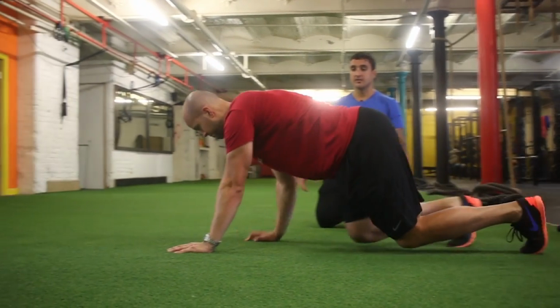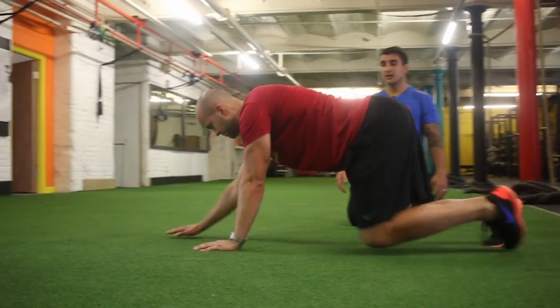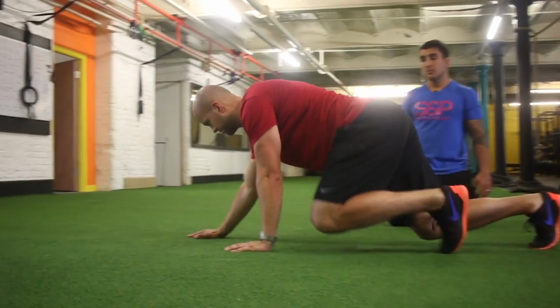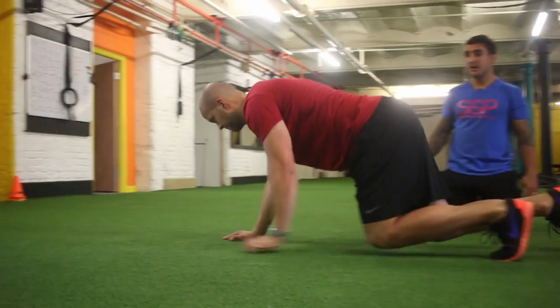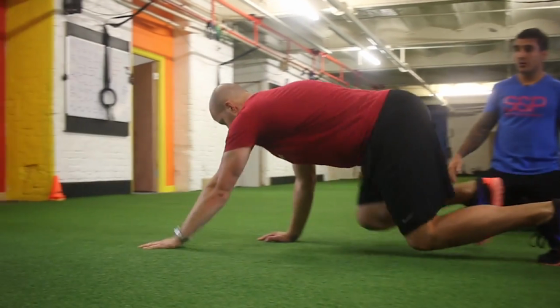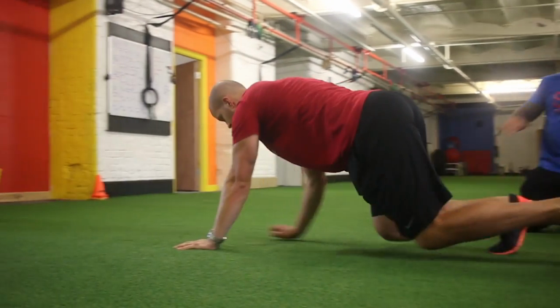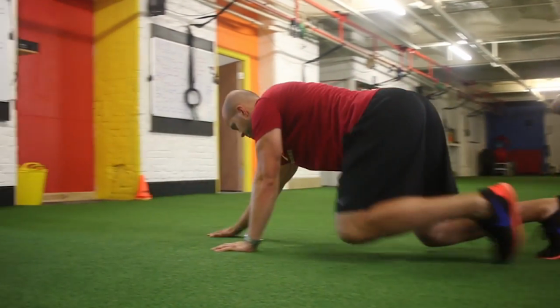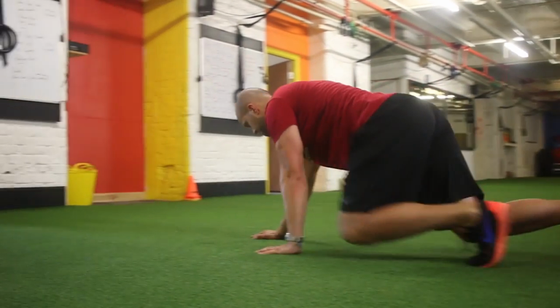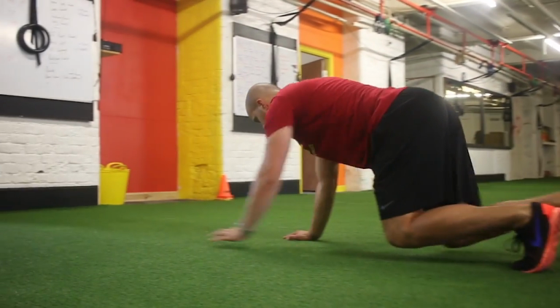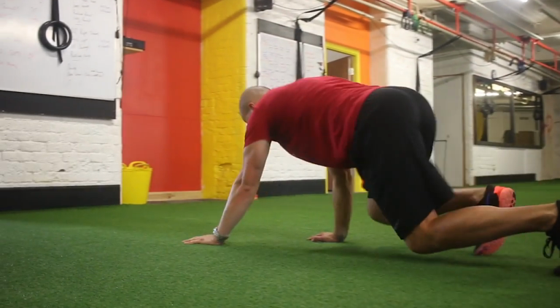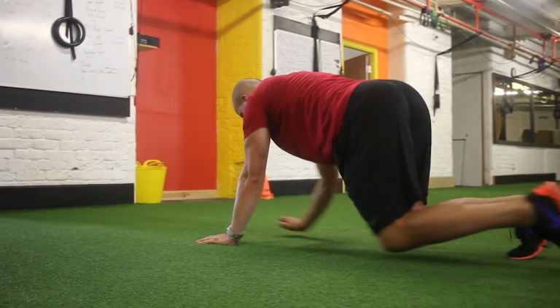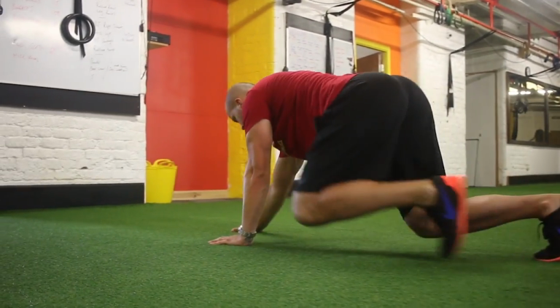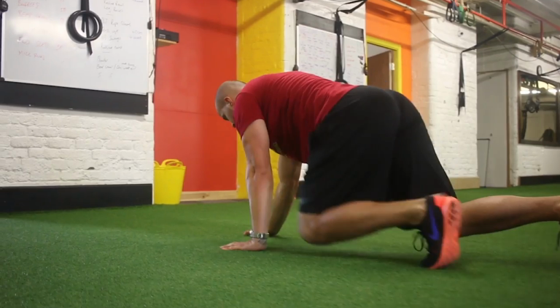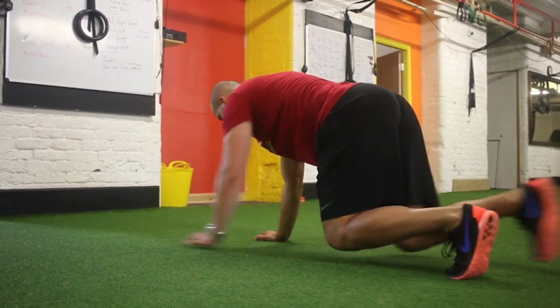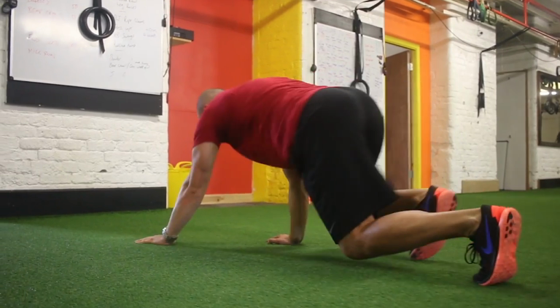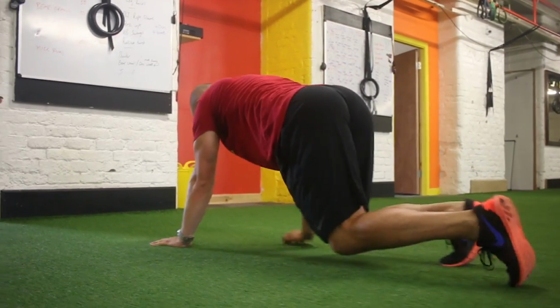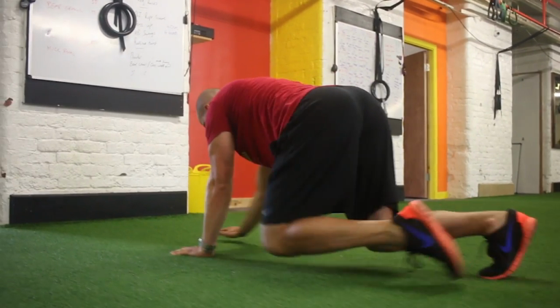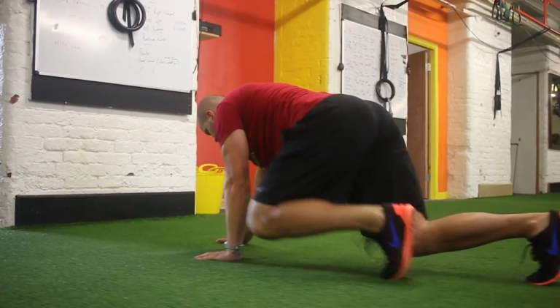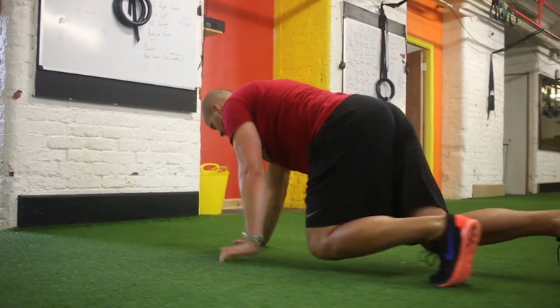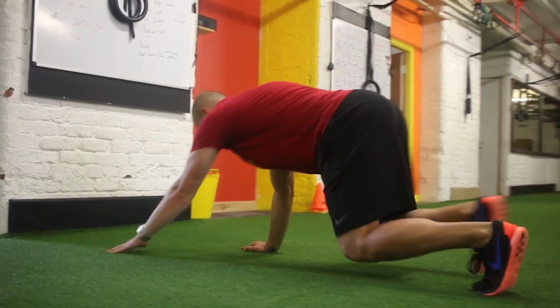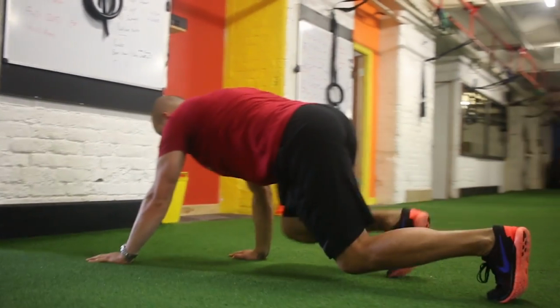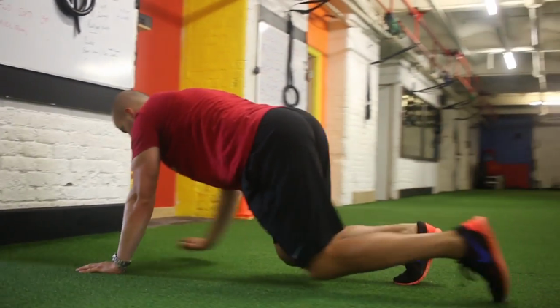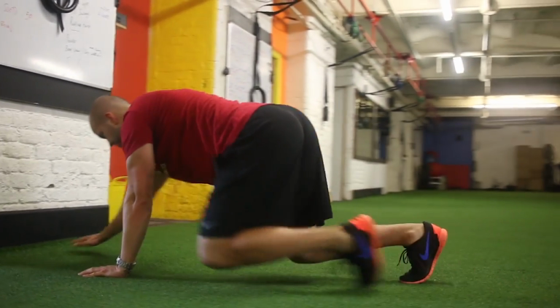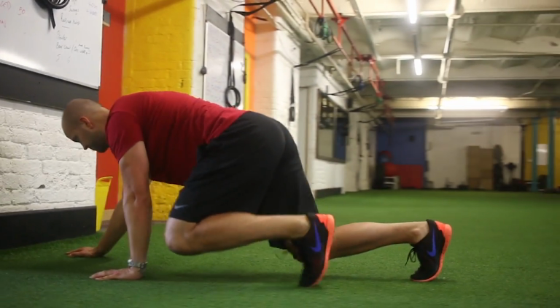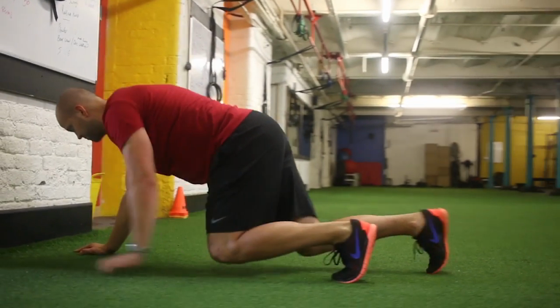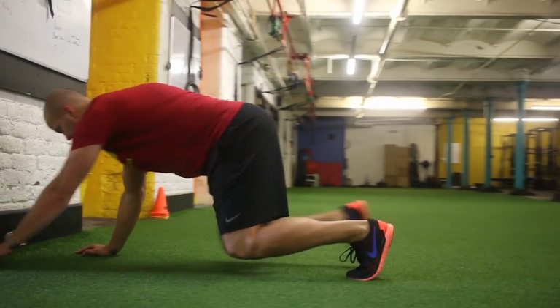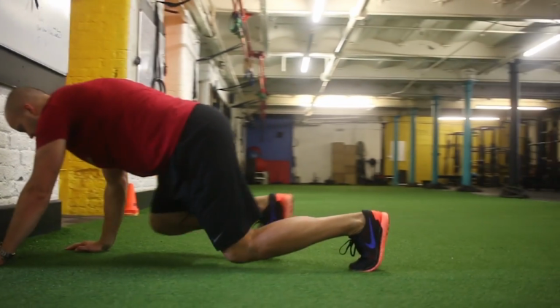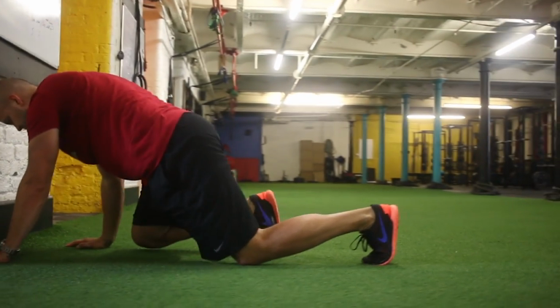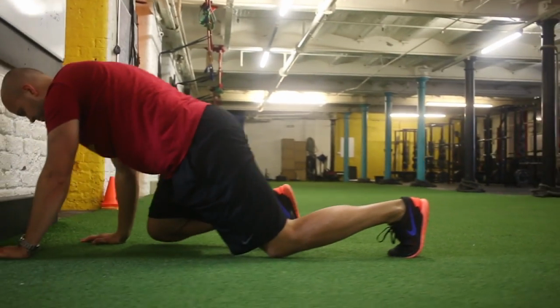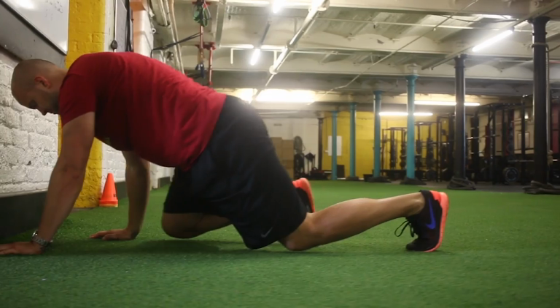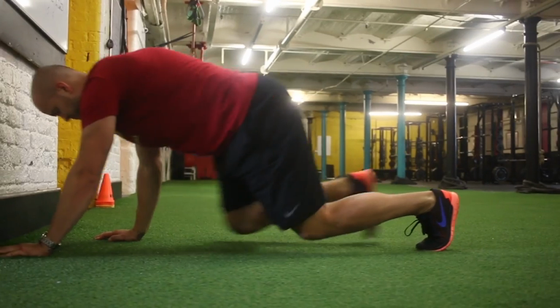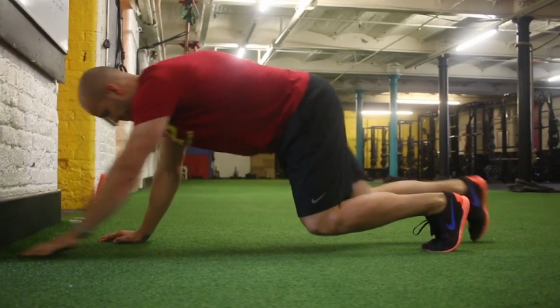Everyone's going to have their own little style, but the main focus is to stay nice and low and keep the abs tight. We can go forwards and then we also go backwards.